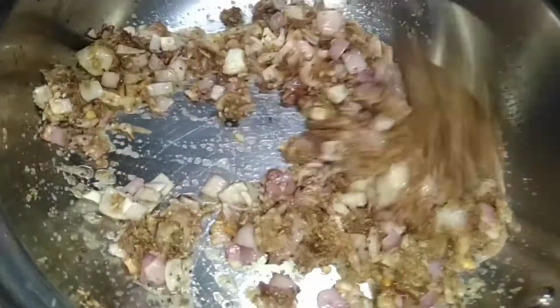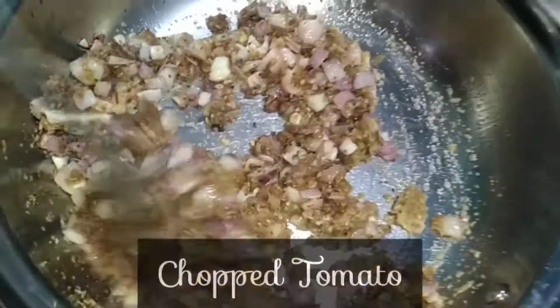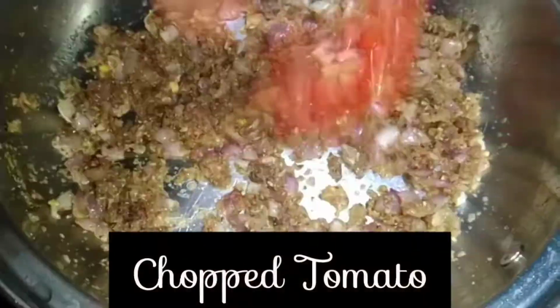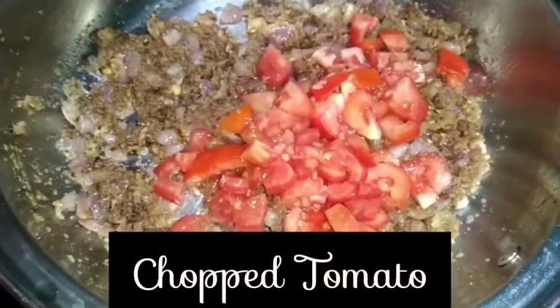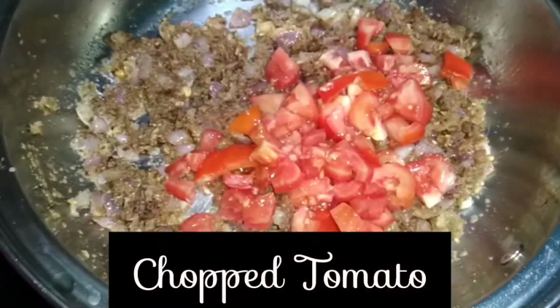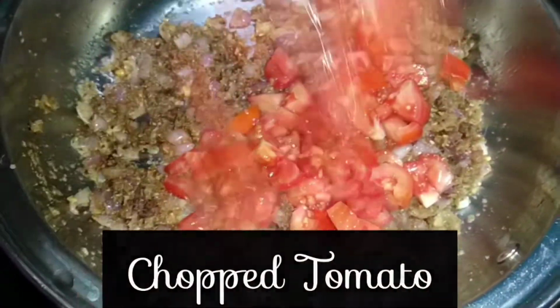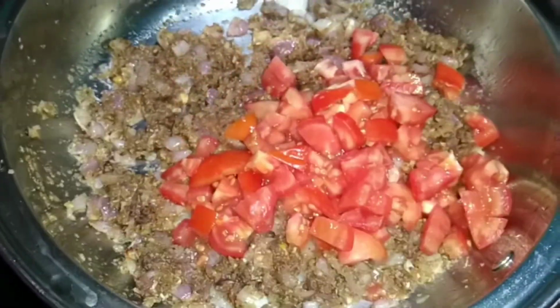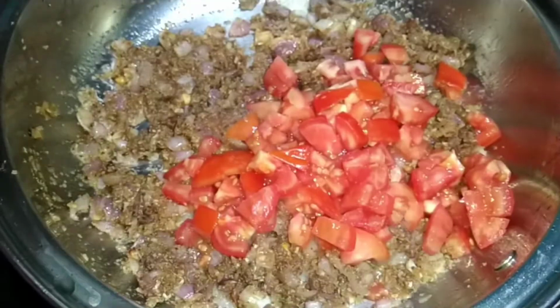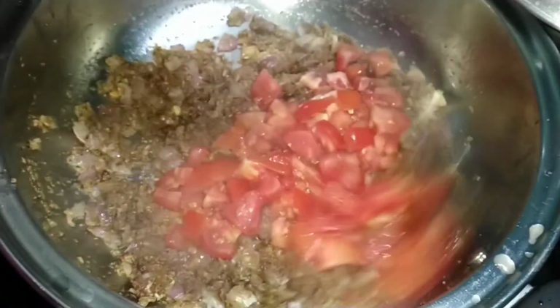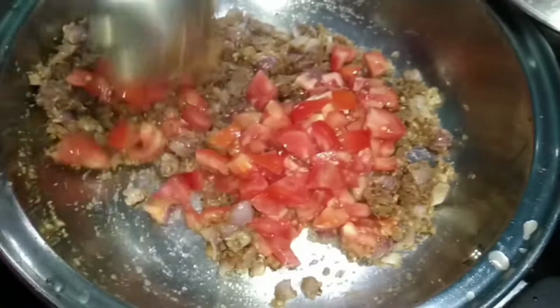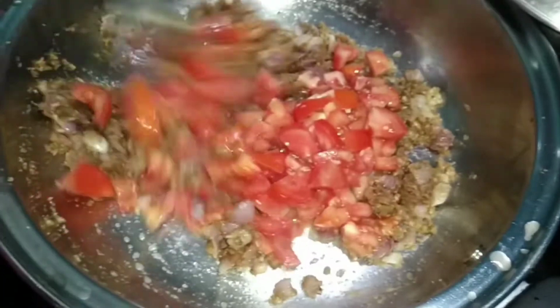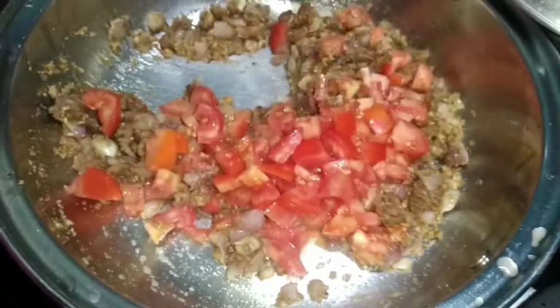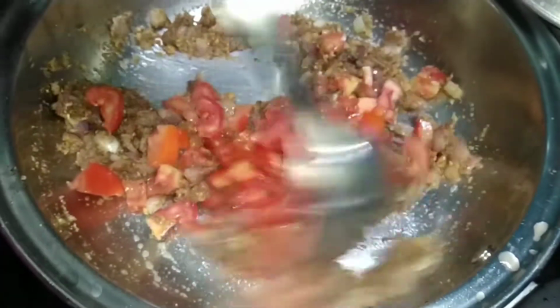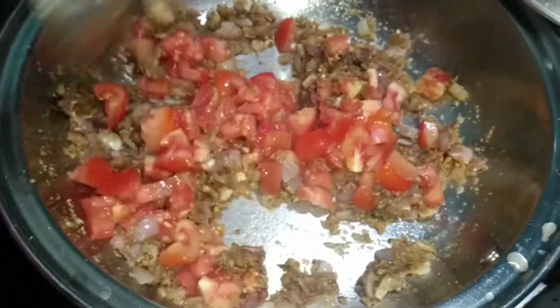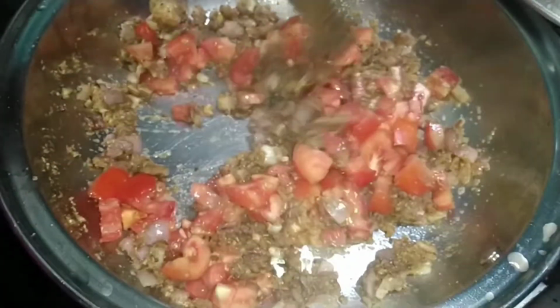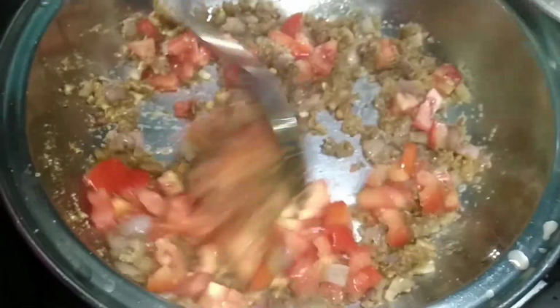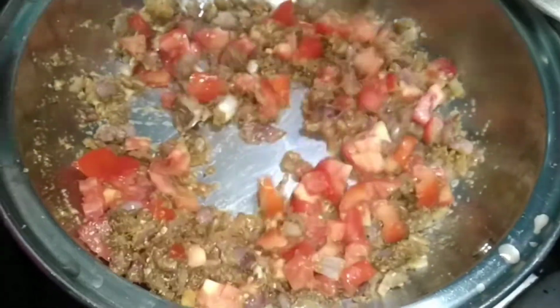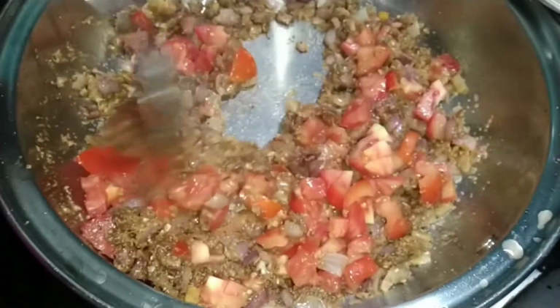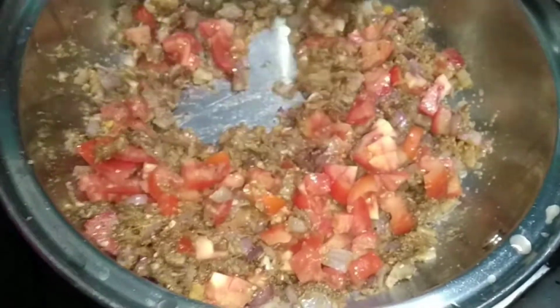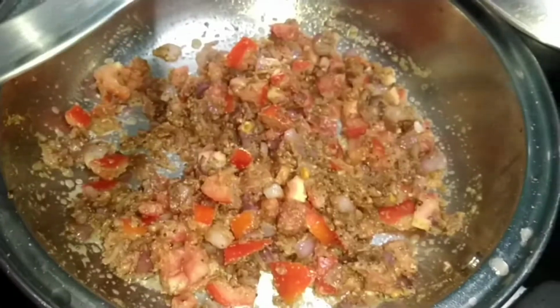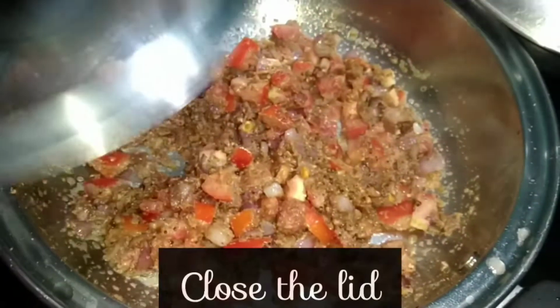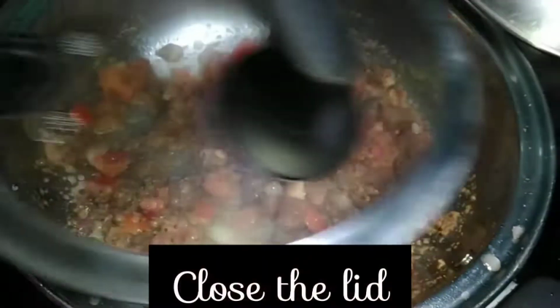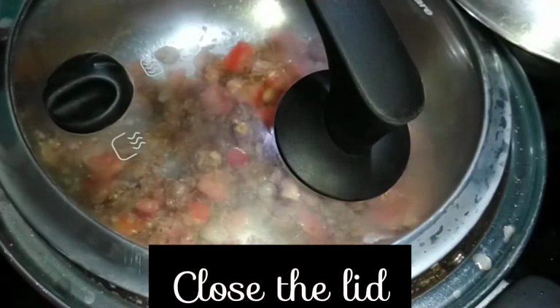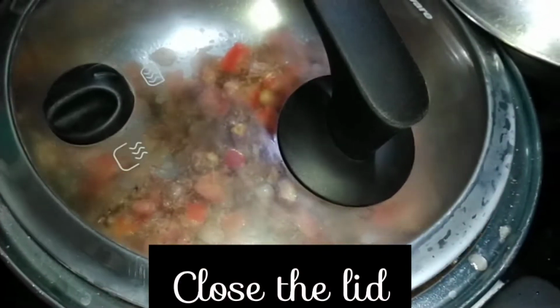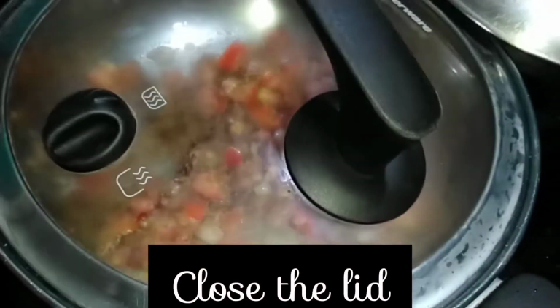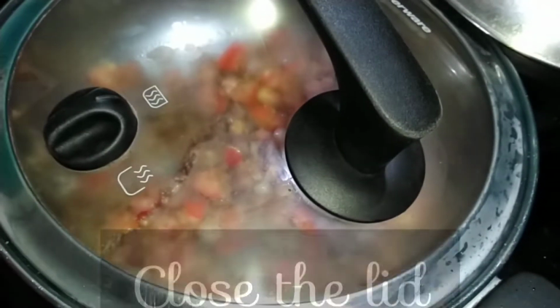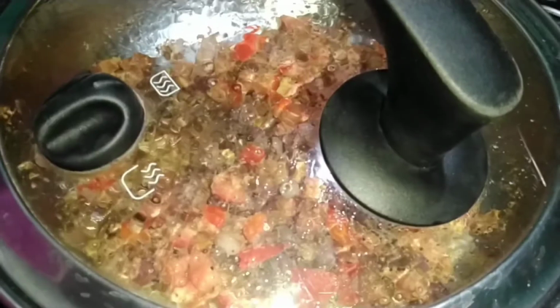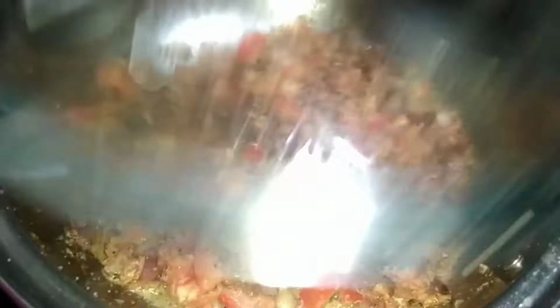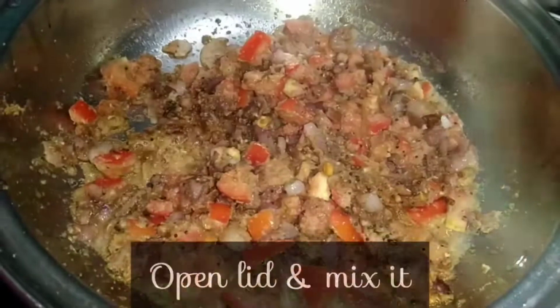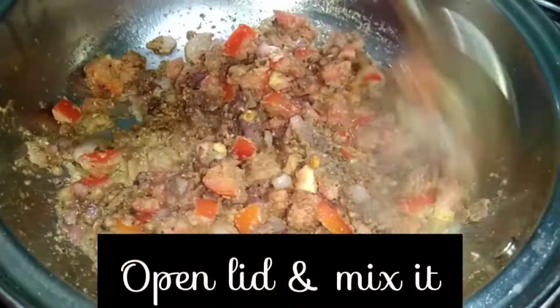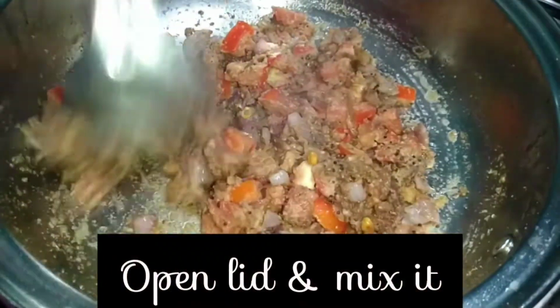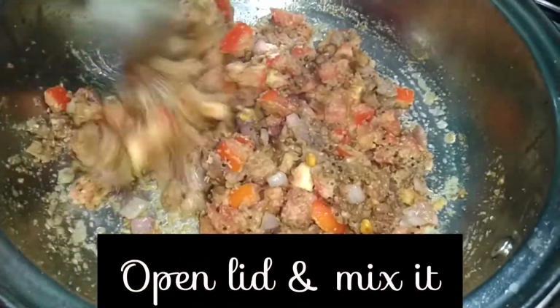Add the chopped tomatoes and give it a mix. Close the lid and cook for a few minutes, then open the lid and mix it once.